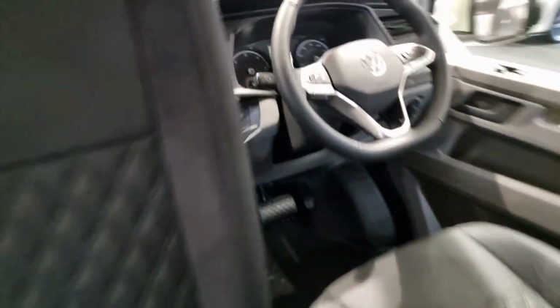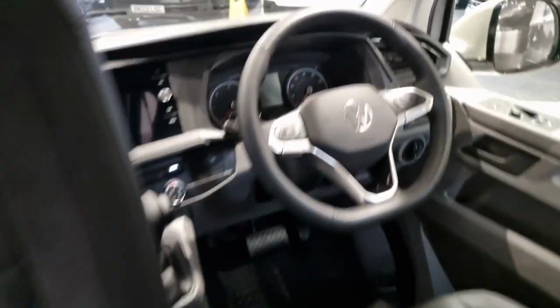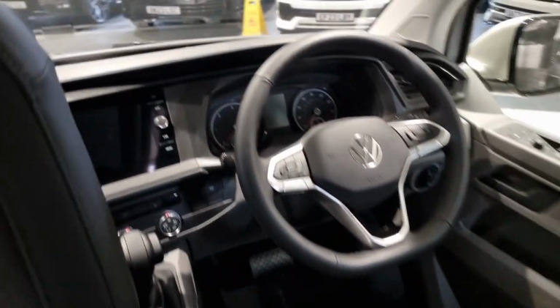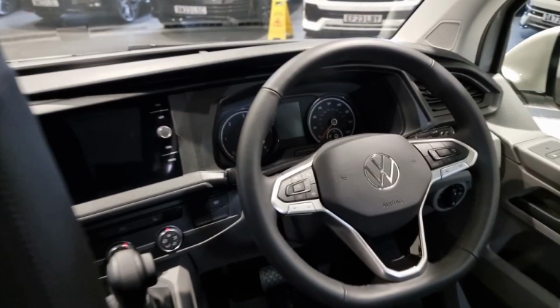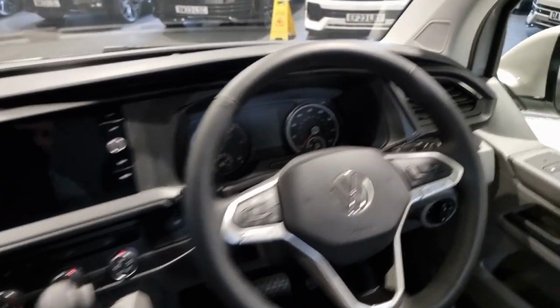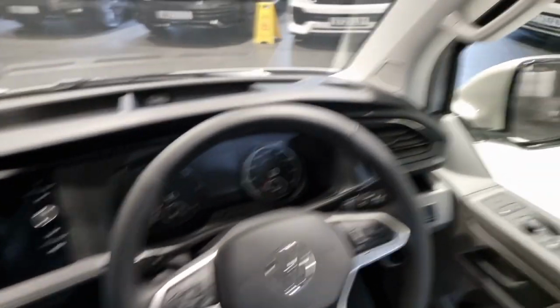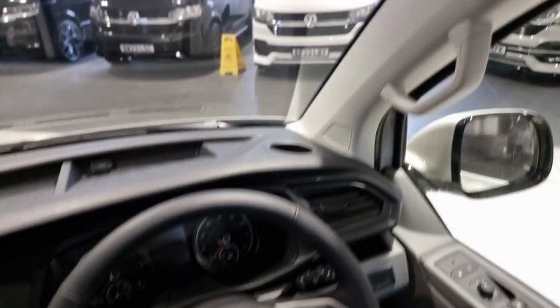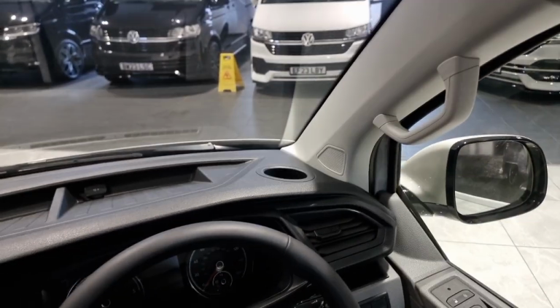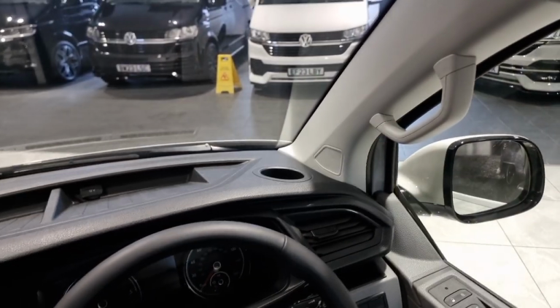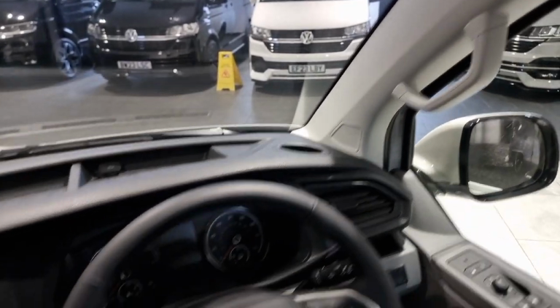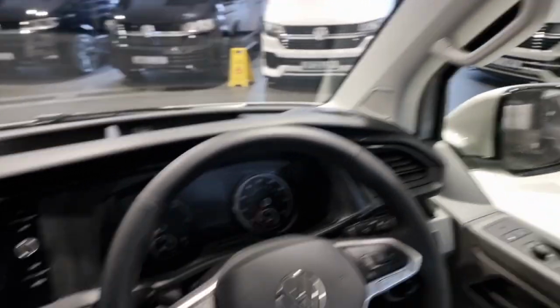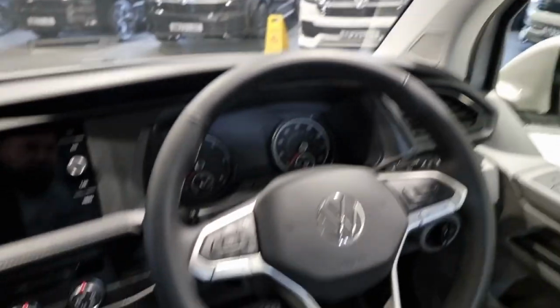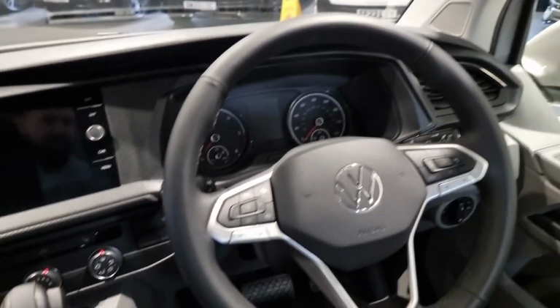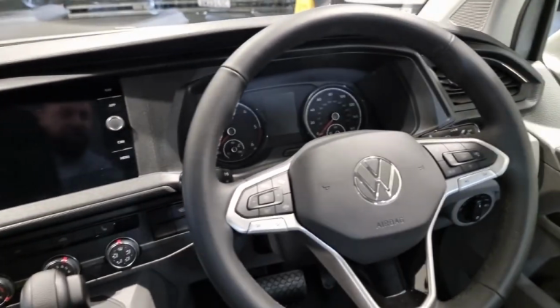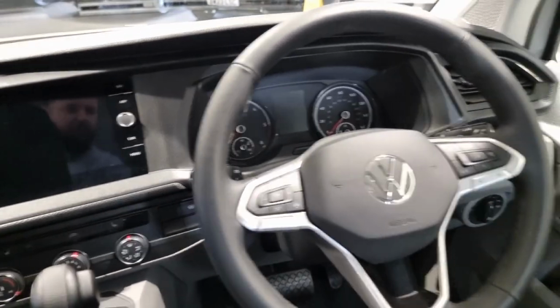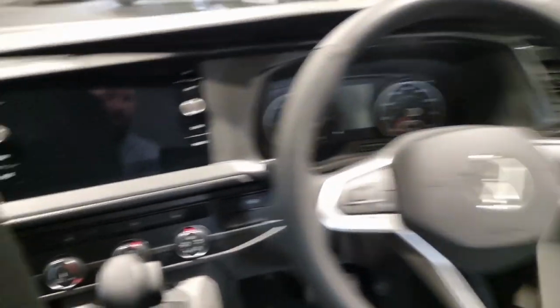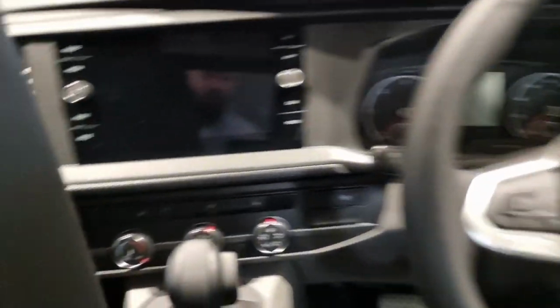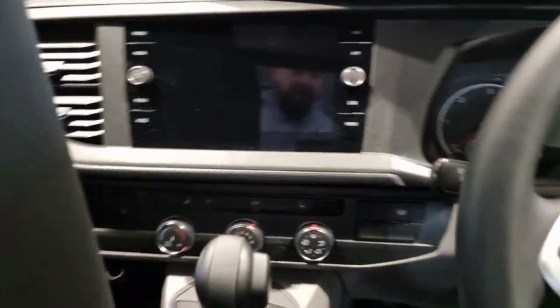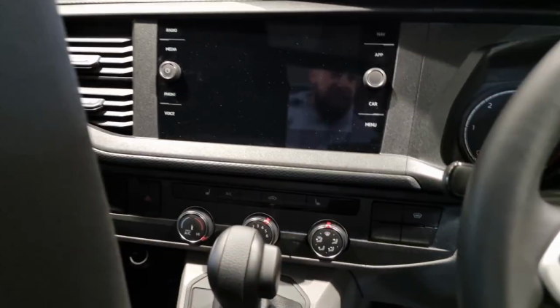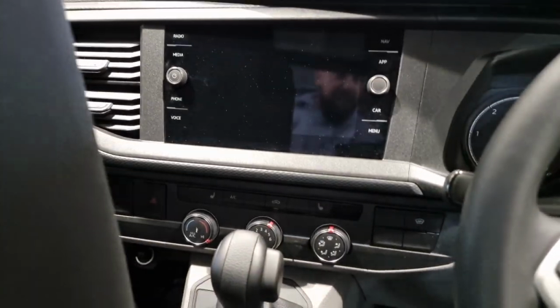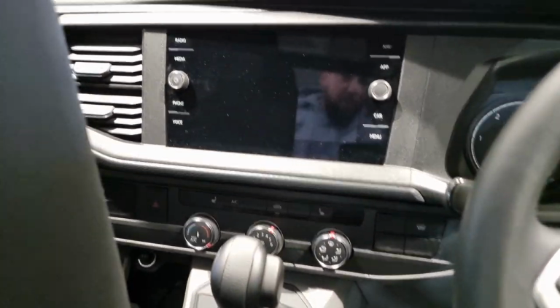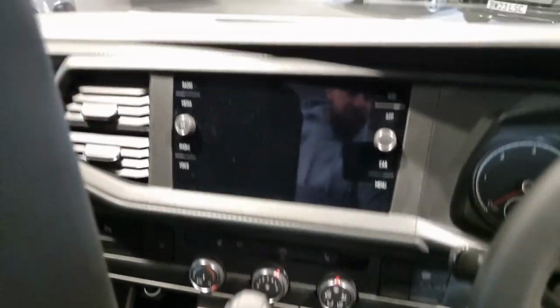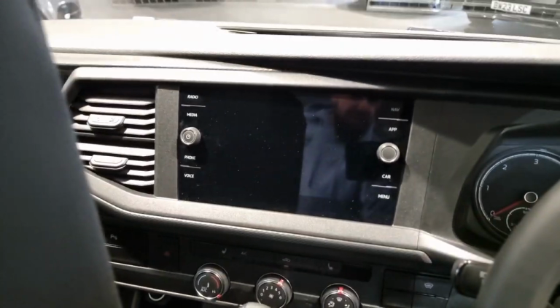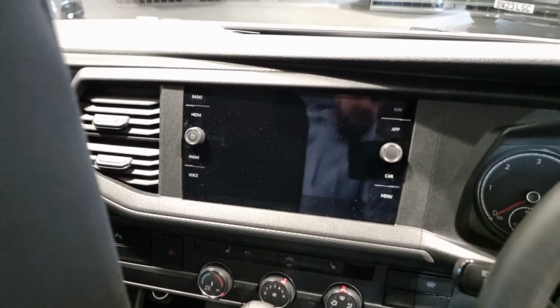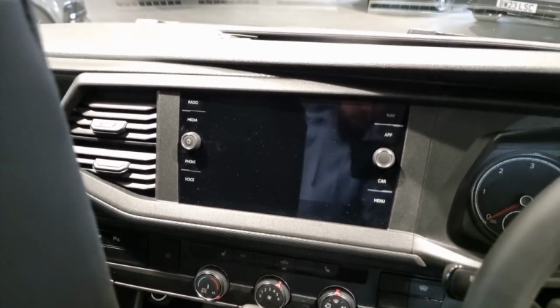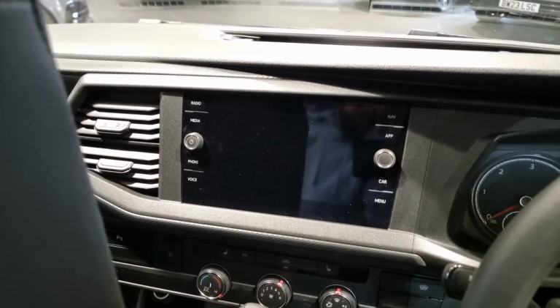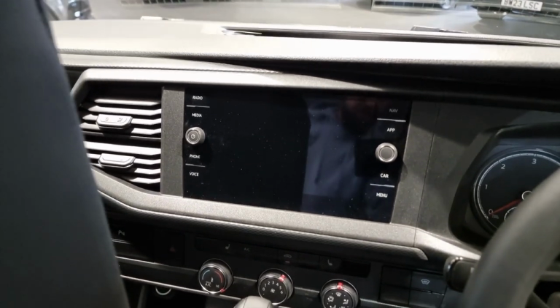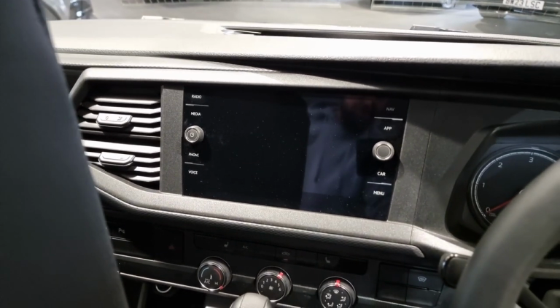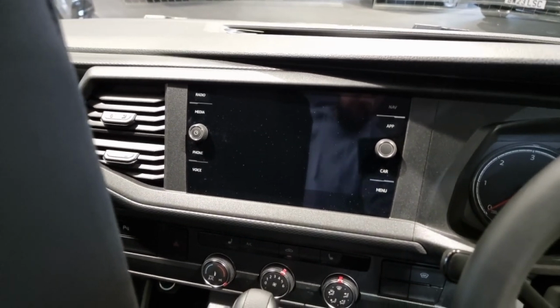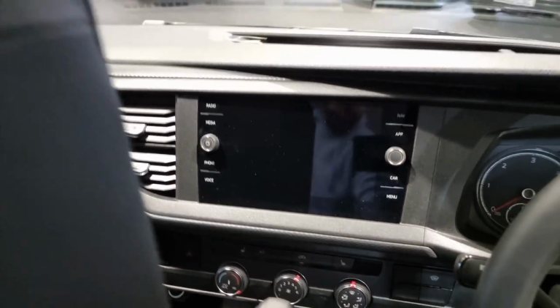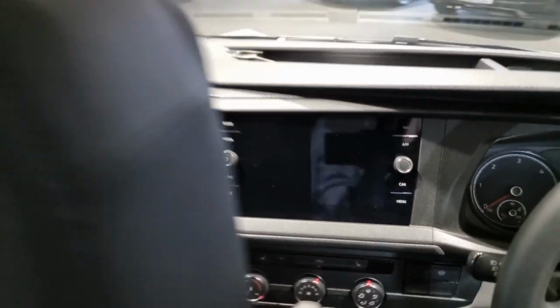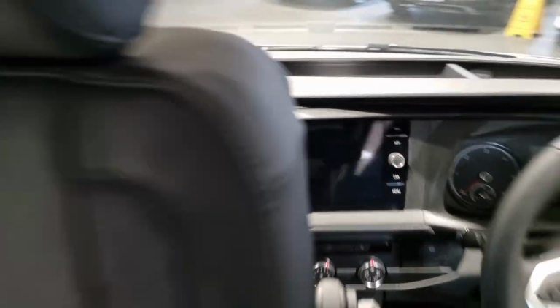As usual Highline spec — so grab handles in the top corner, adaptive cruise control, heated seats, heated windscreen, and that widescreen Discovery Navigation display as well.